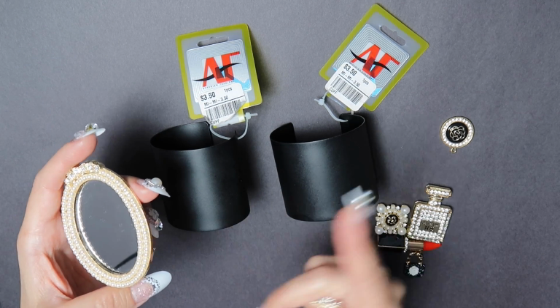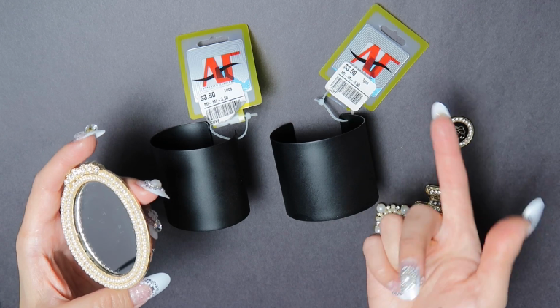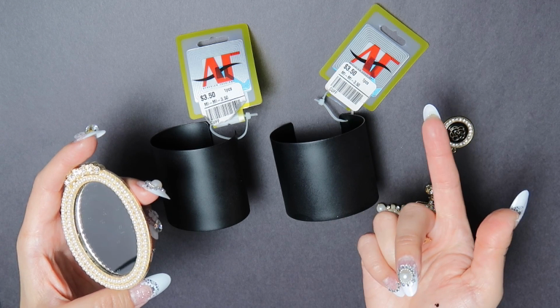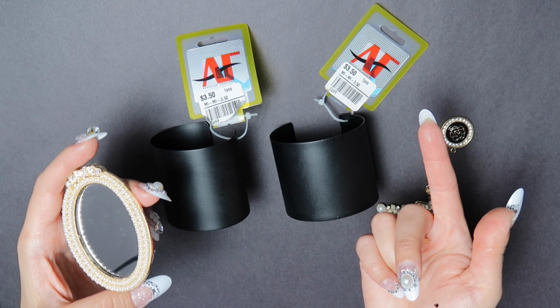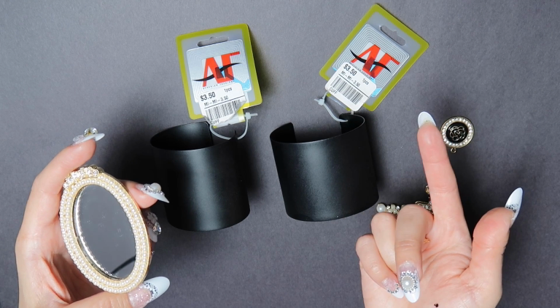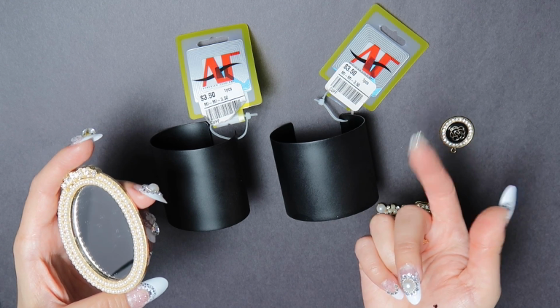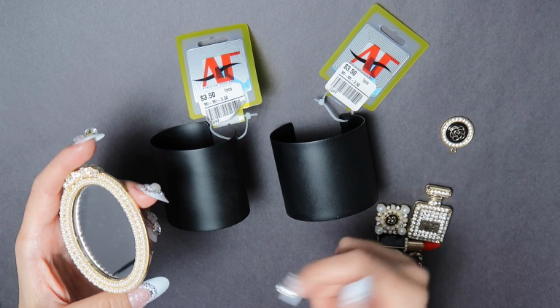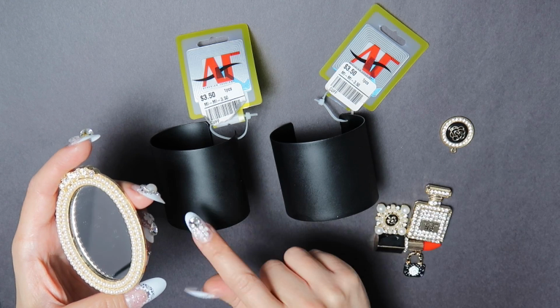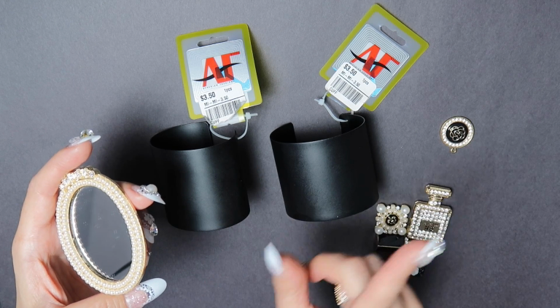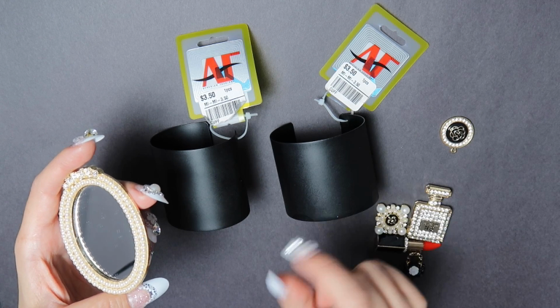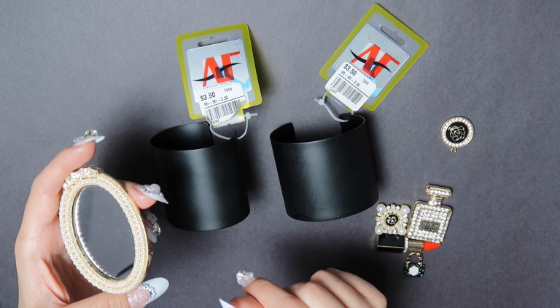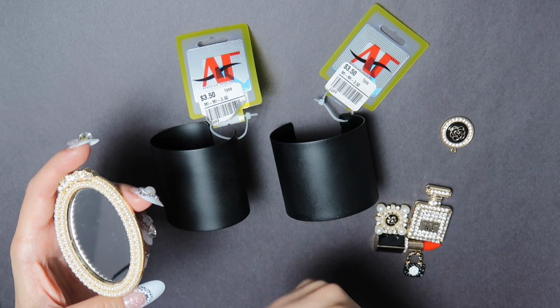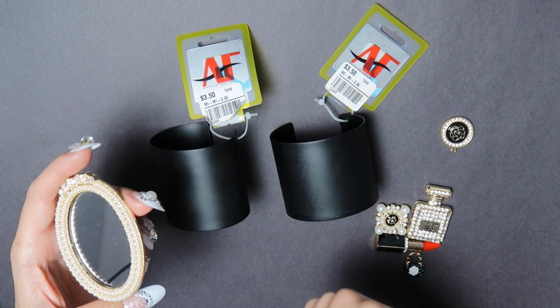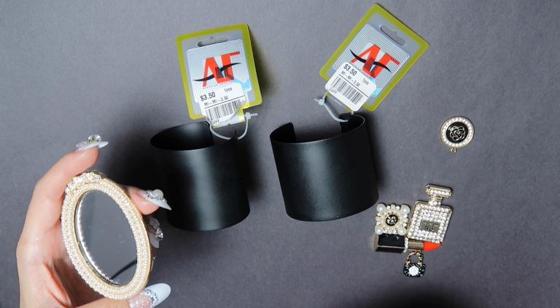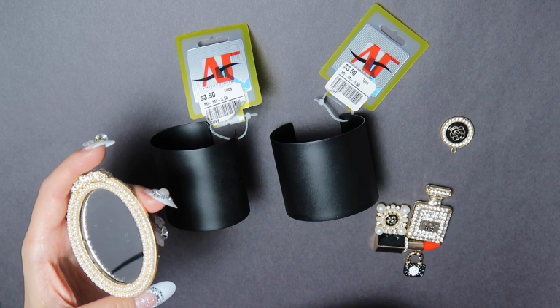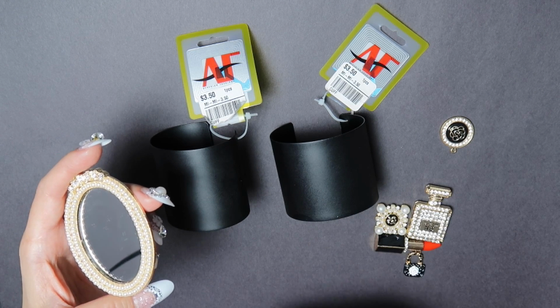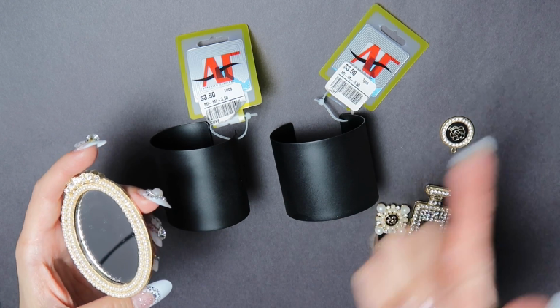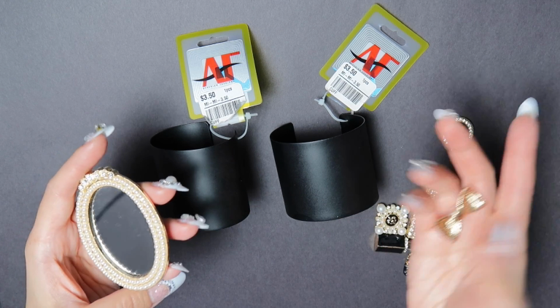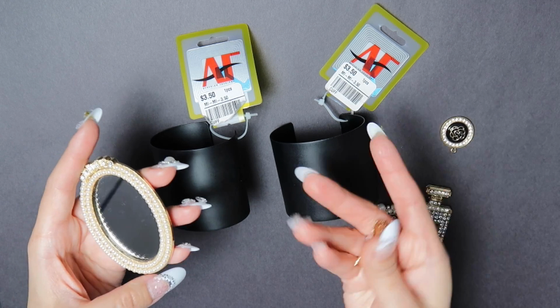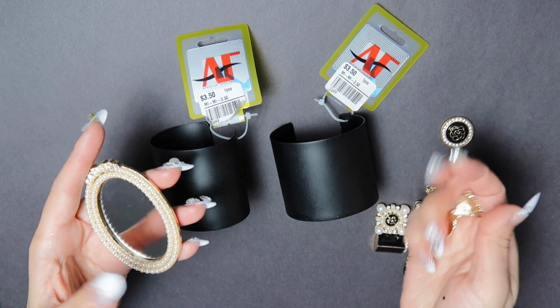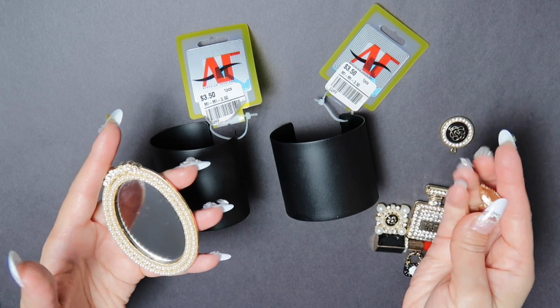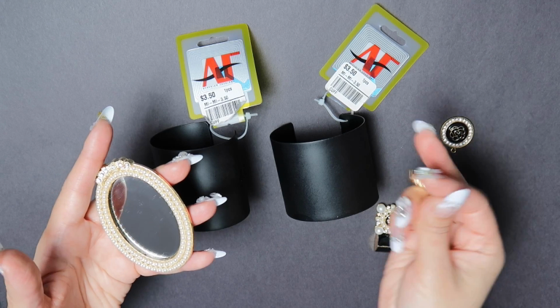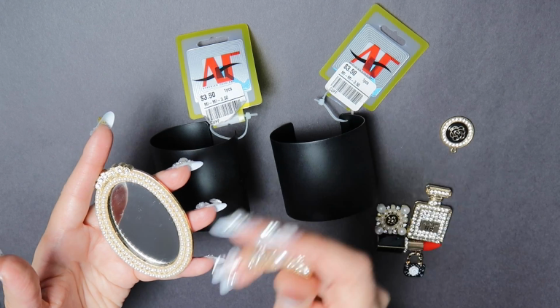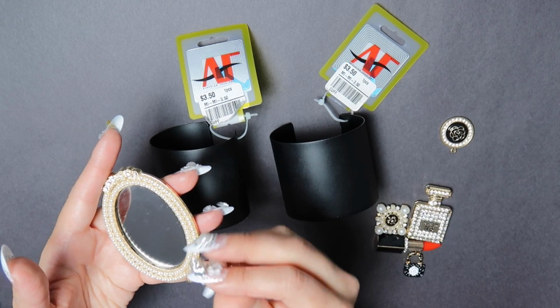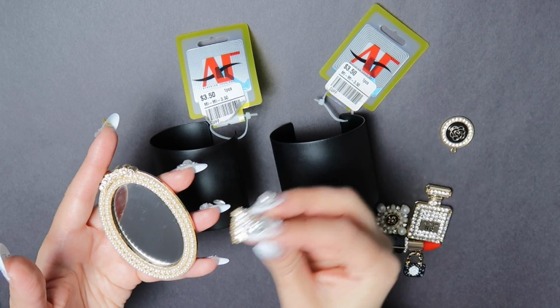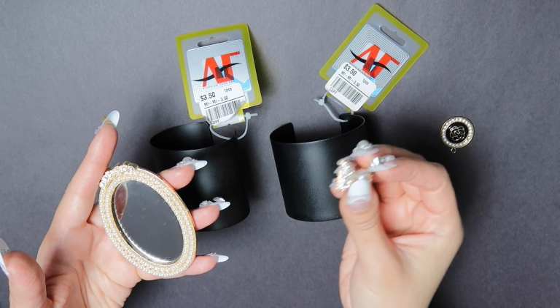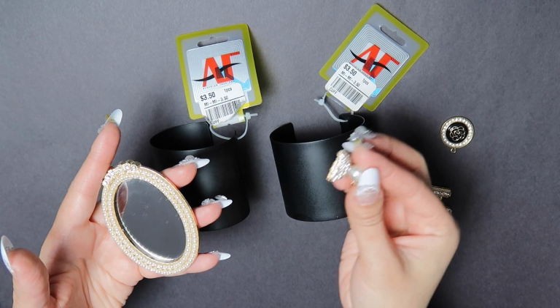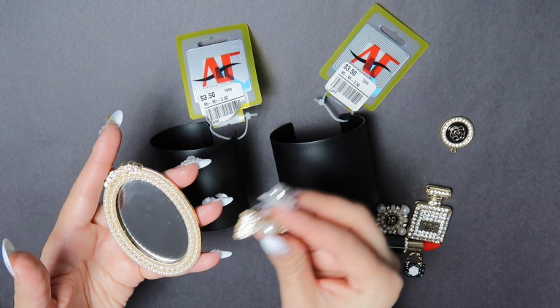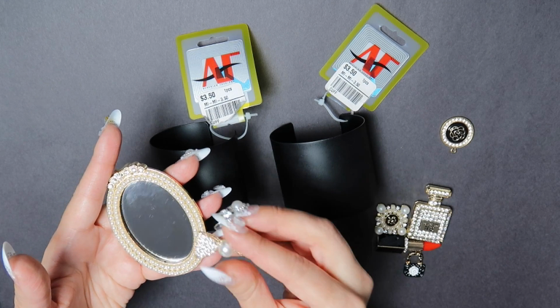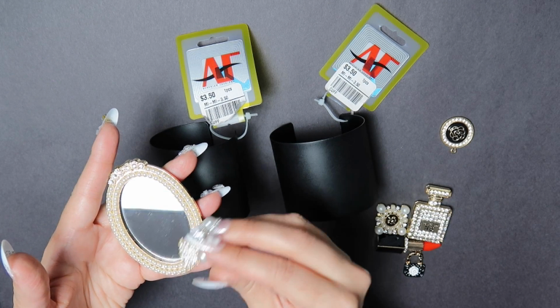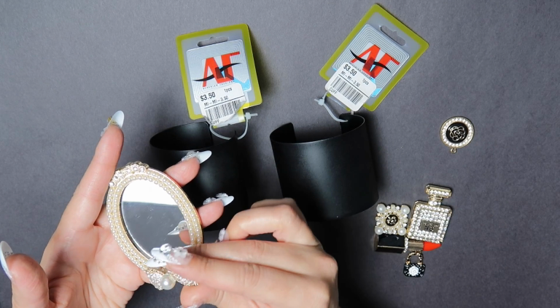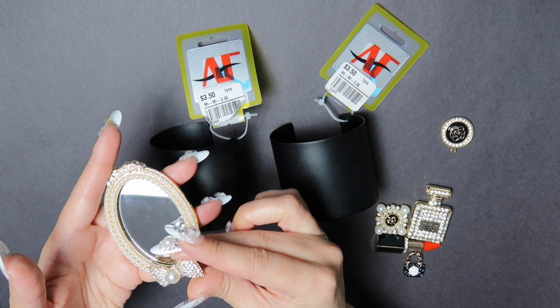I wear cuffs all the time. I'll wear them with t-shirts, dress shirts, anything really — and it really just jazzes up an outfit.